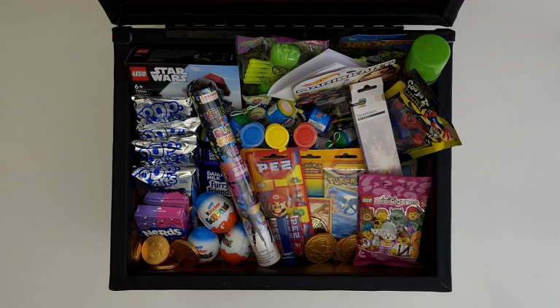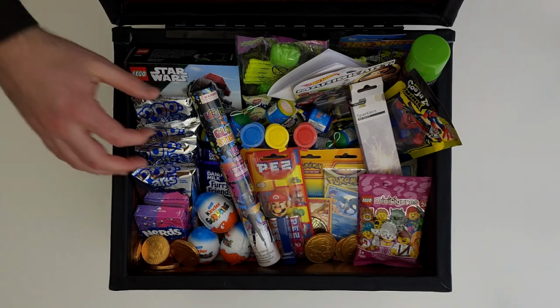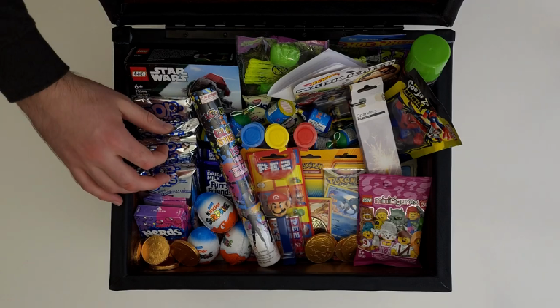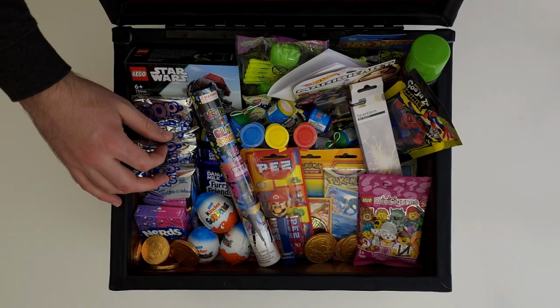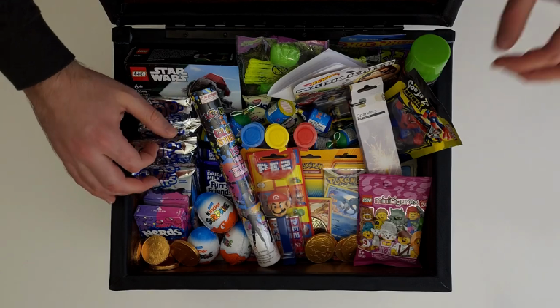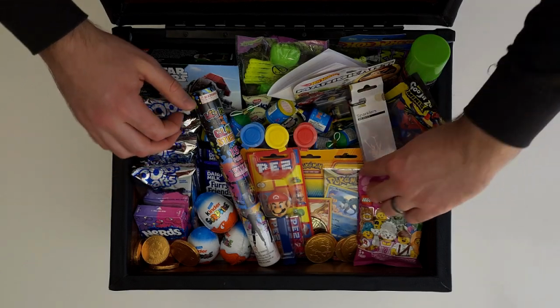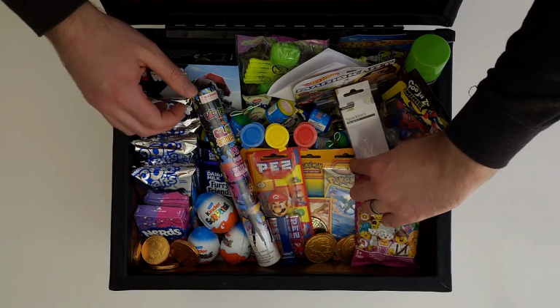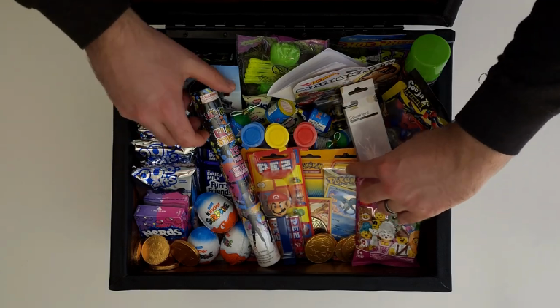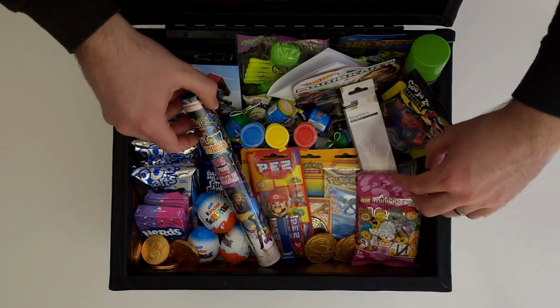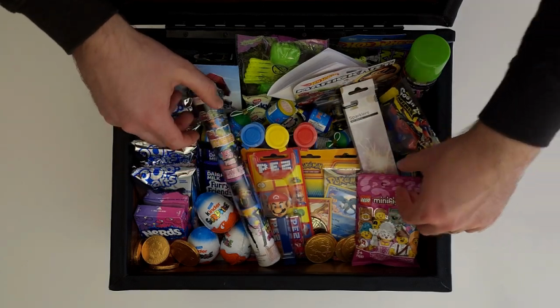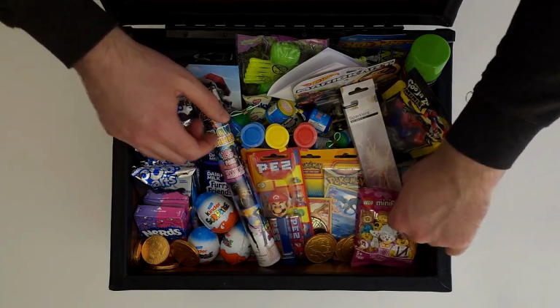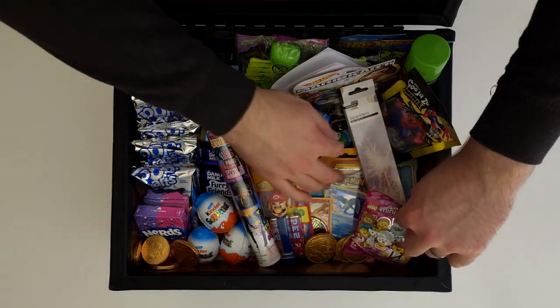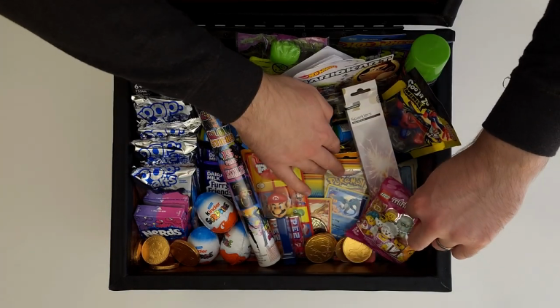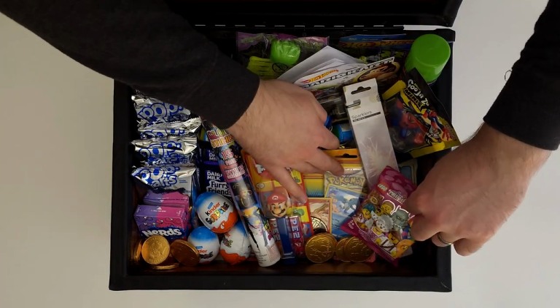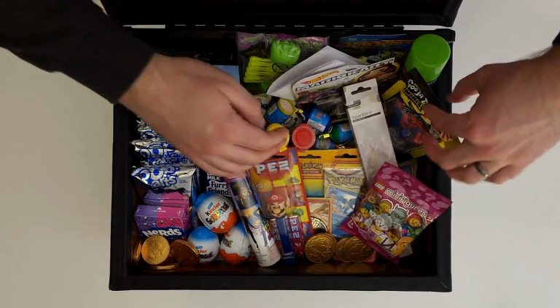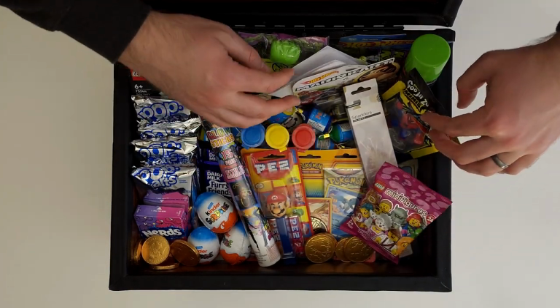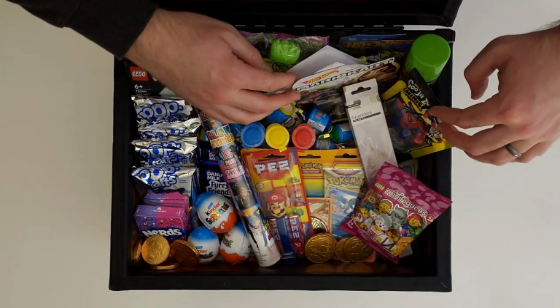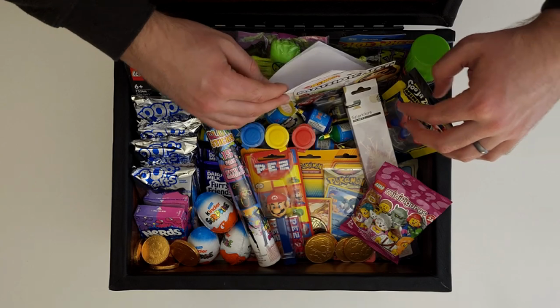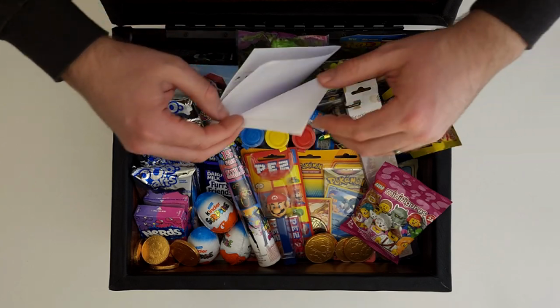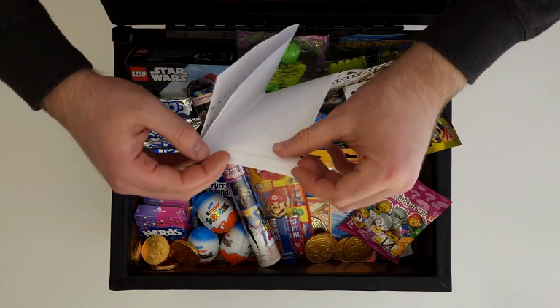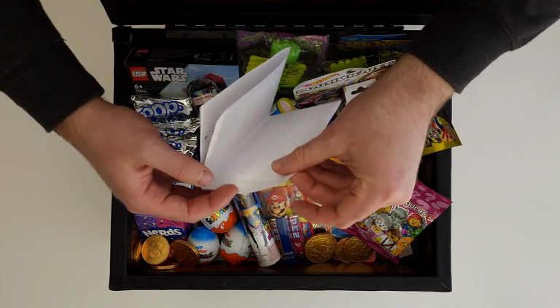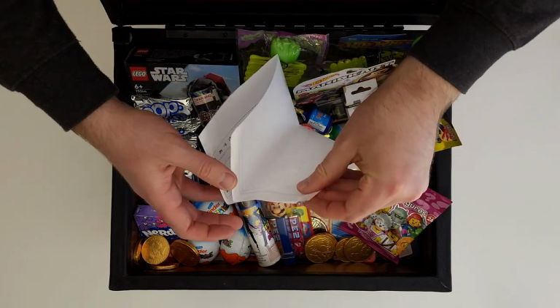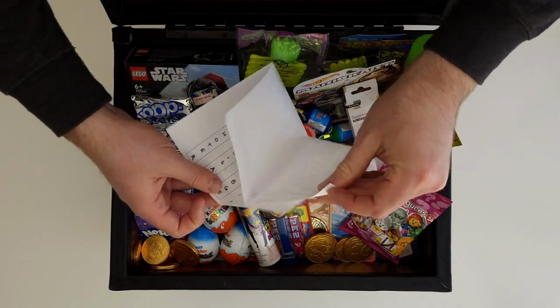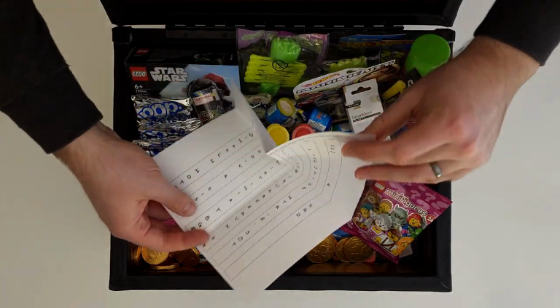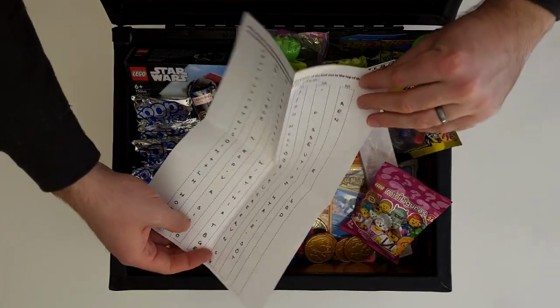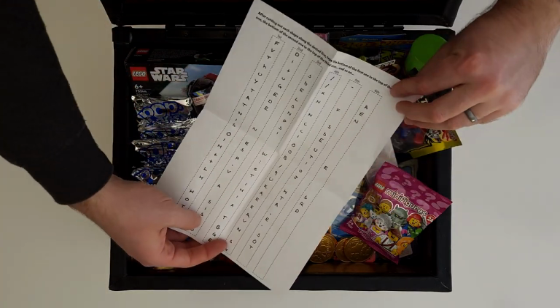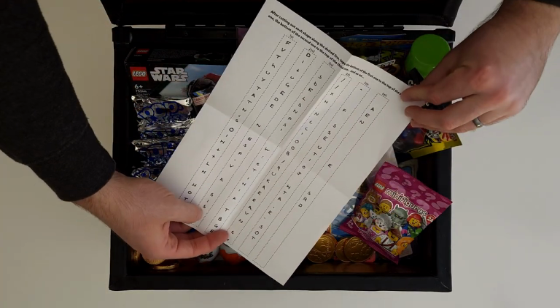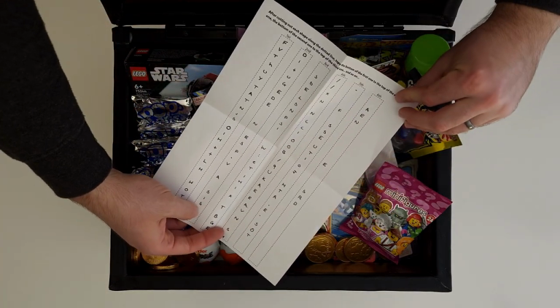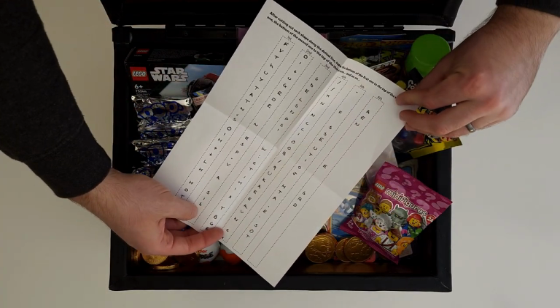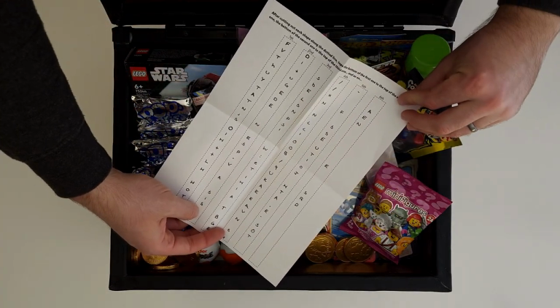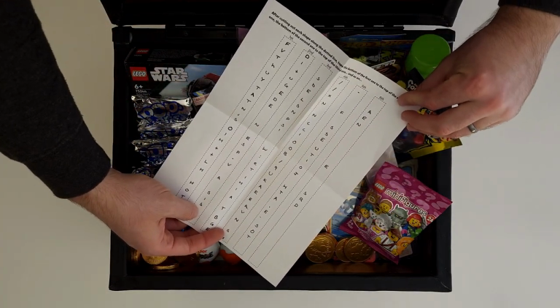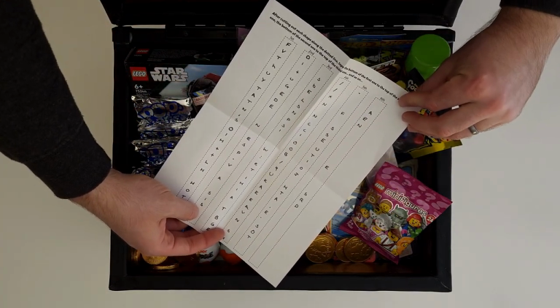It was open the whole time! Whoa! Check out all this stuff! Pop Tarts, sparklers, glow sticks, Pokemon cards, Lego! And what's this? Another secret message?